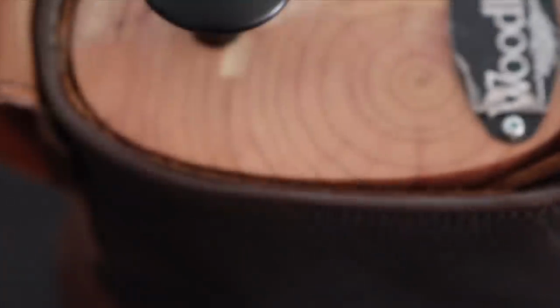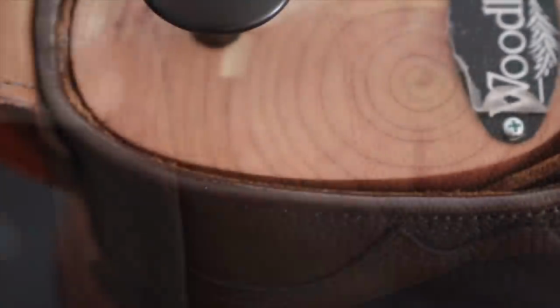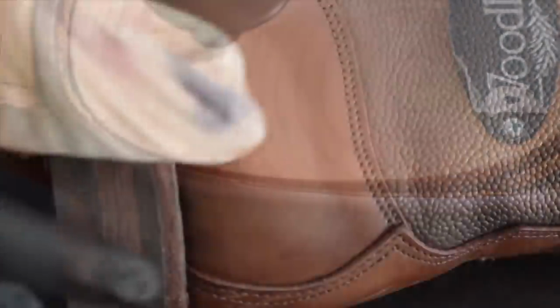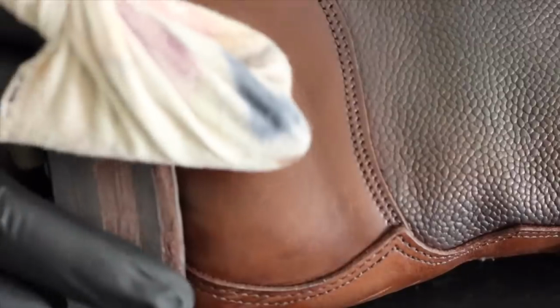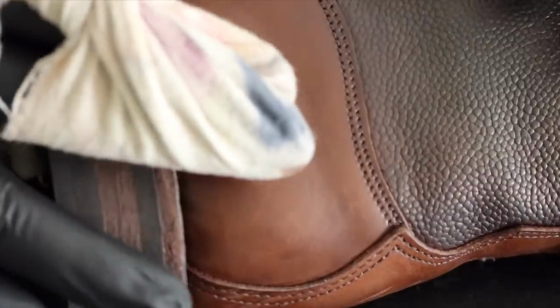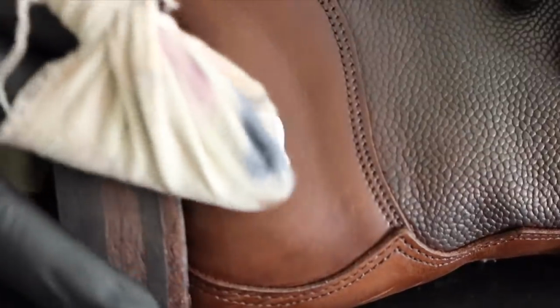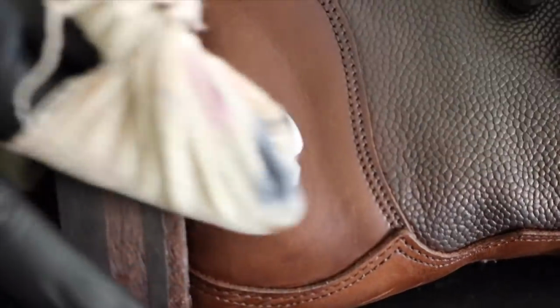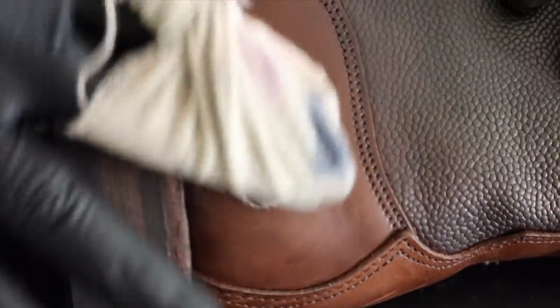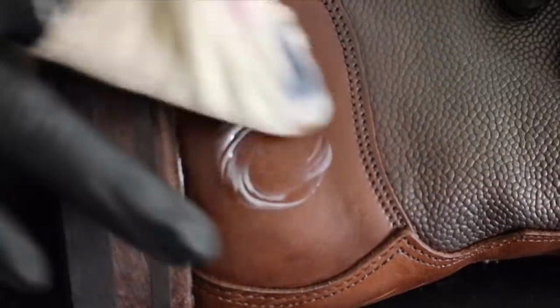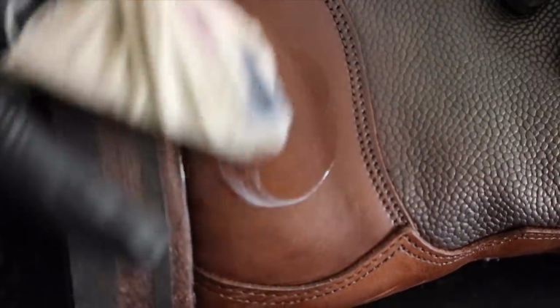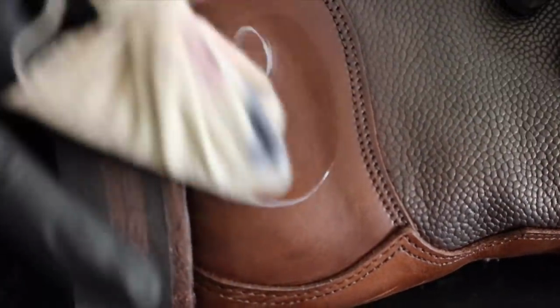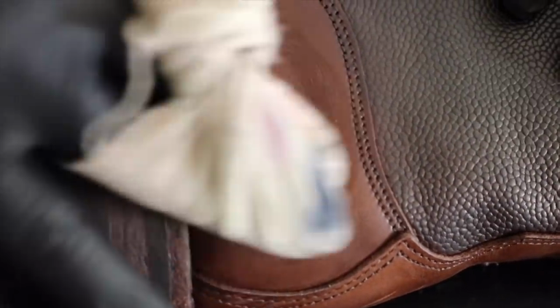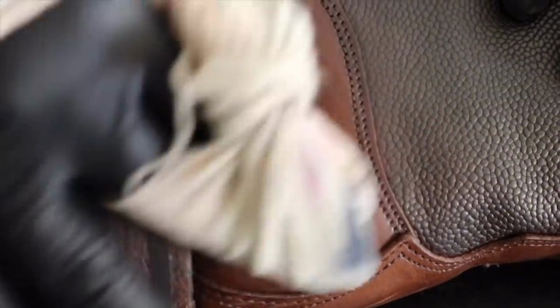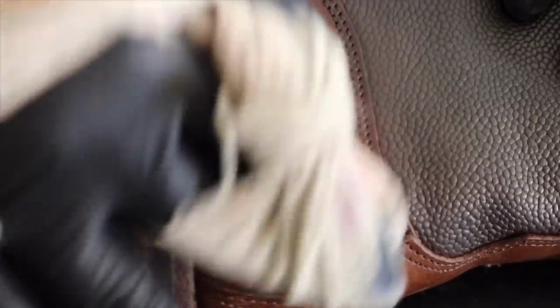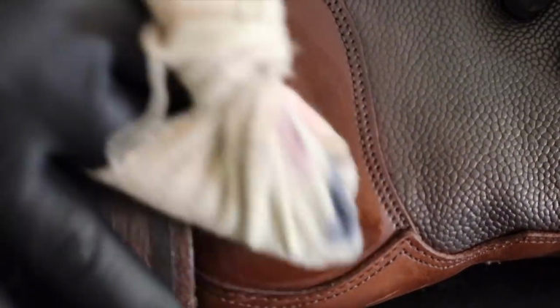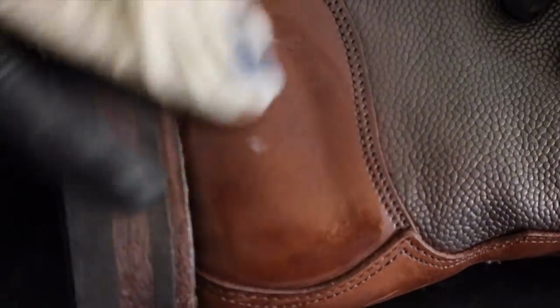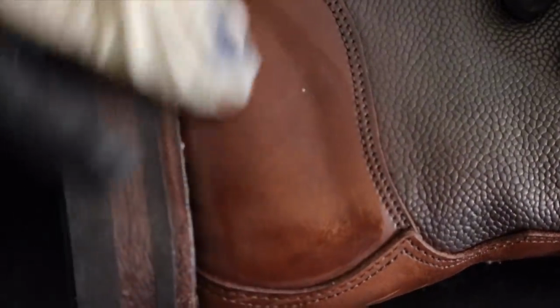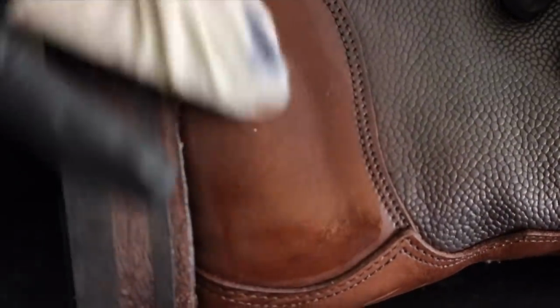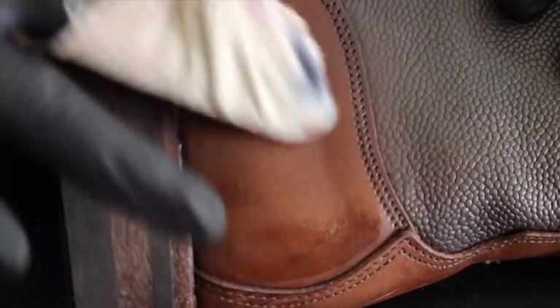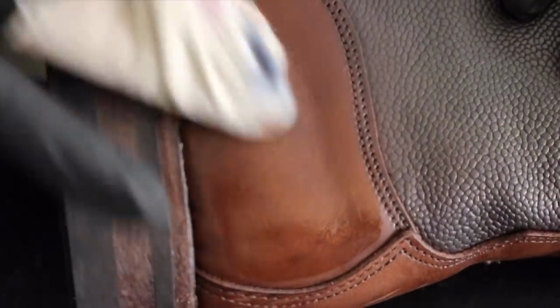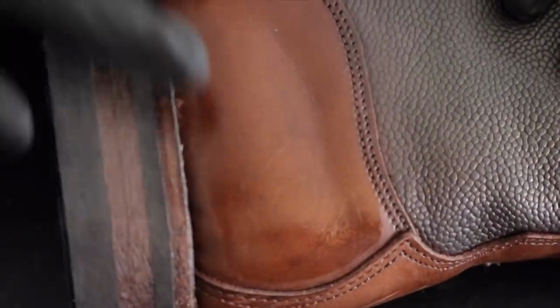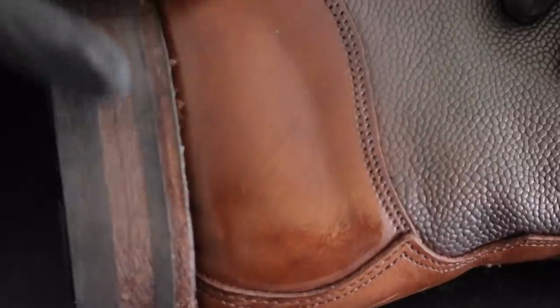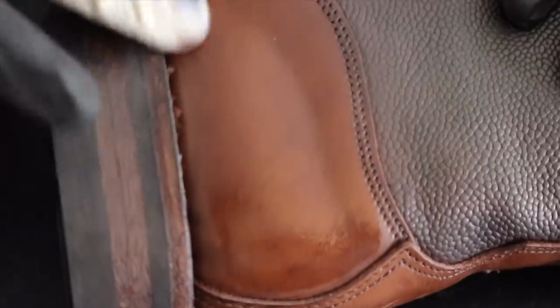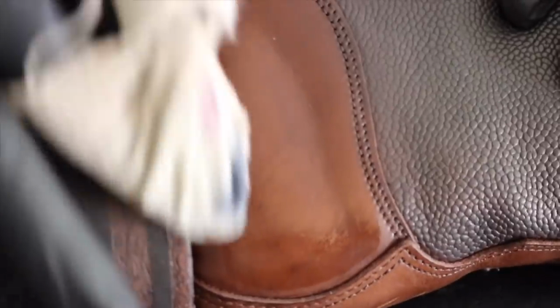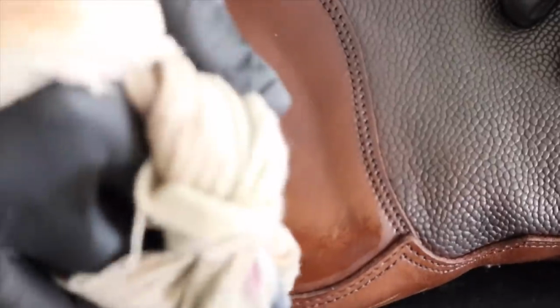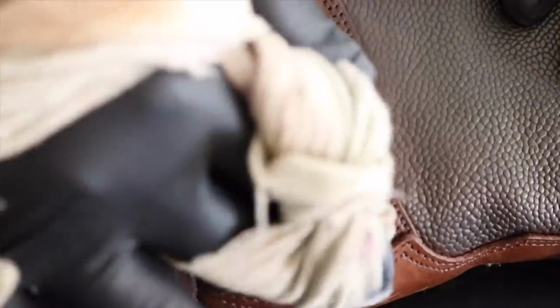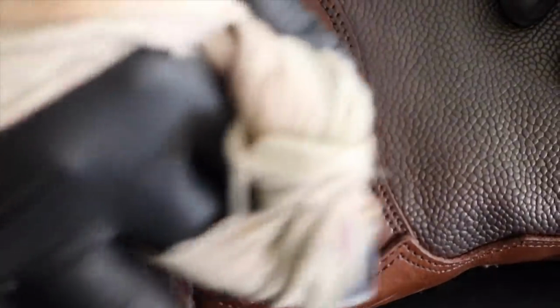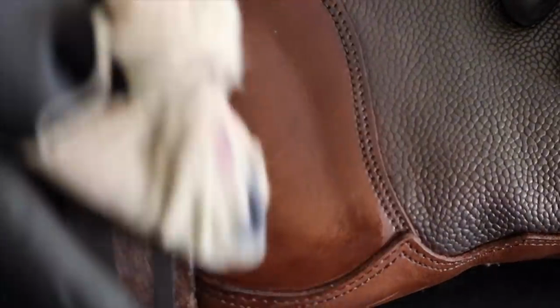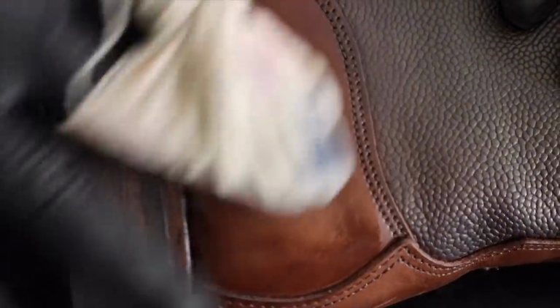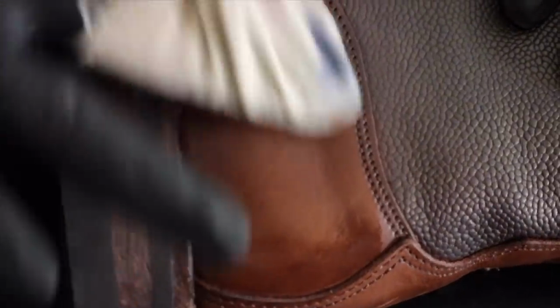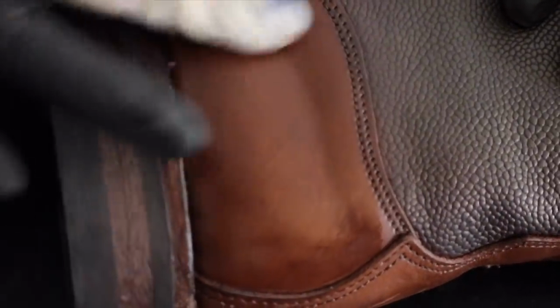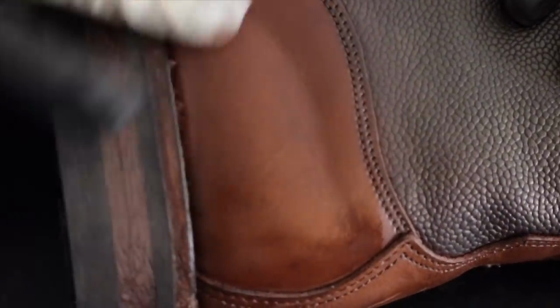While the shafts completely cure overnight, I'm using some leather lotion to hydrate the lower of the boot and making sure everything down there is well nourished and taken care of.